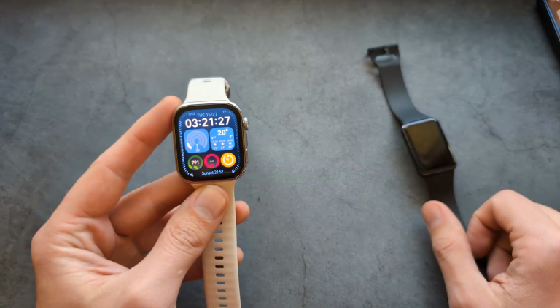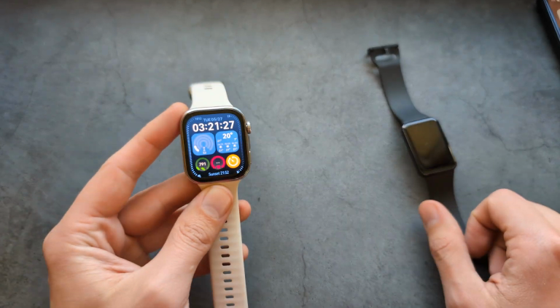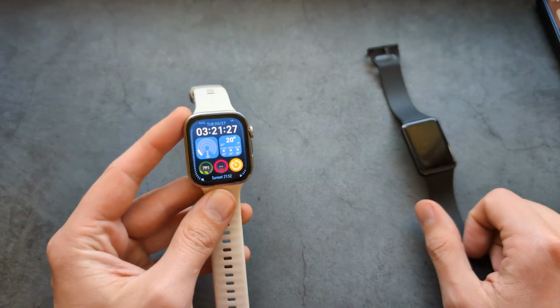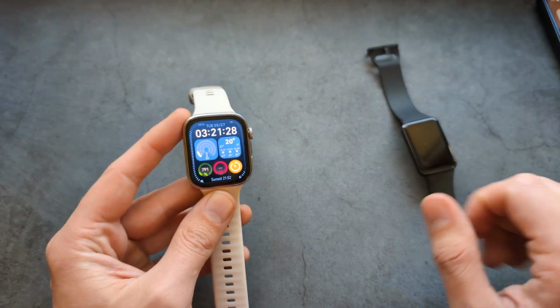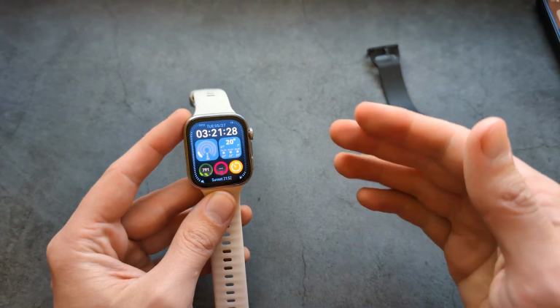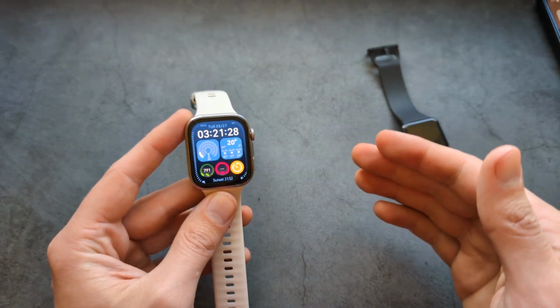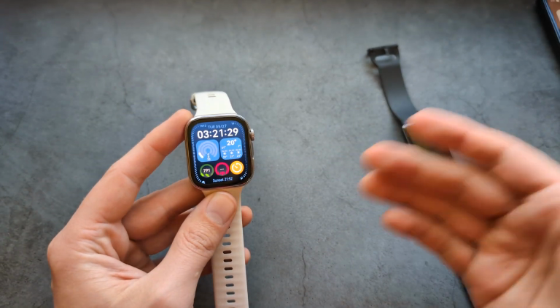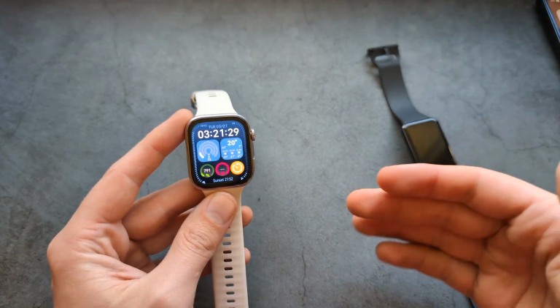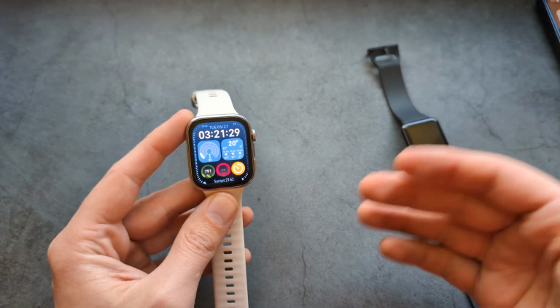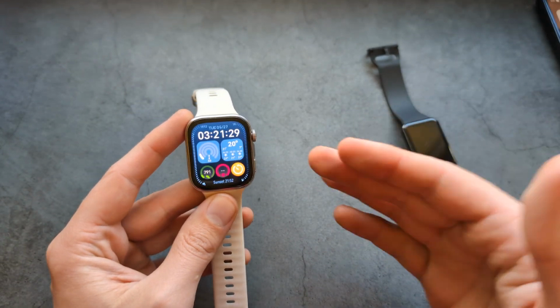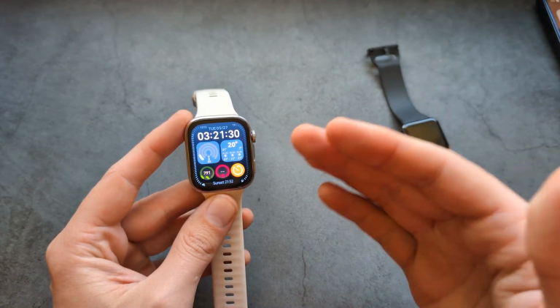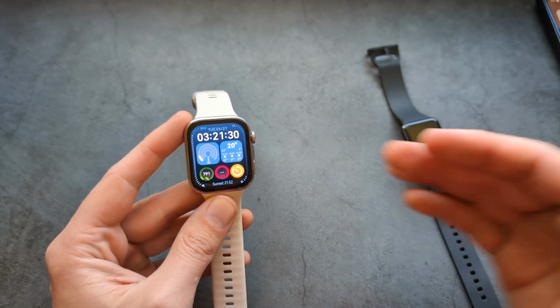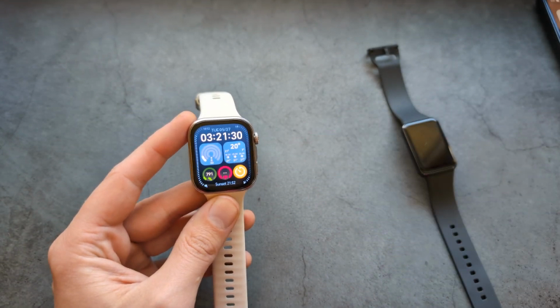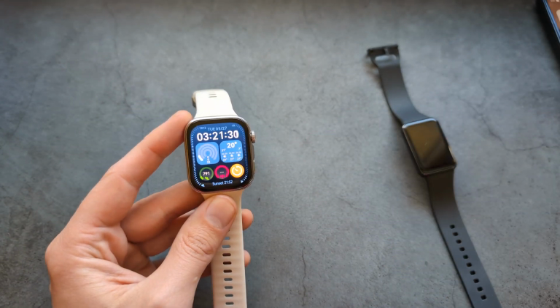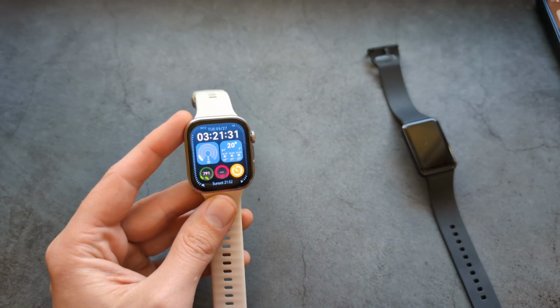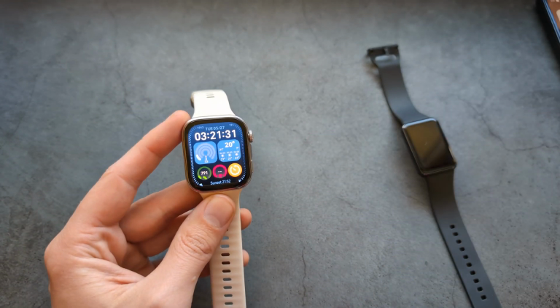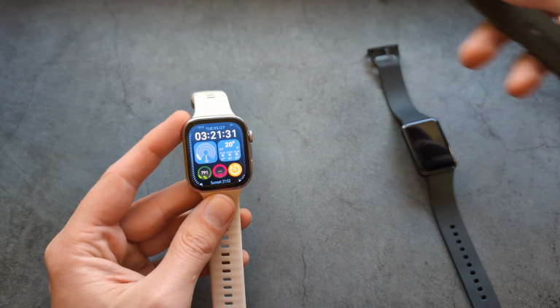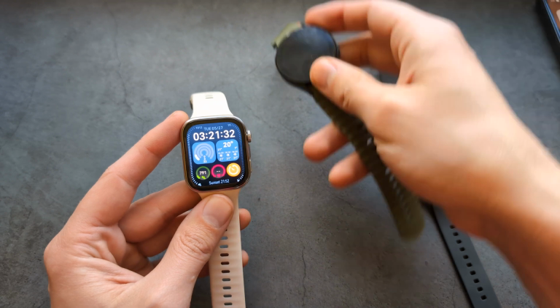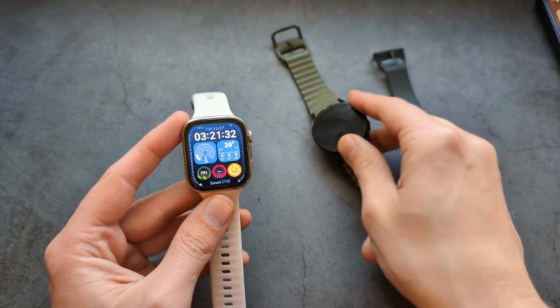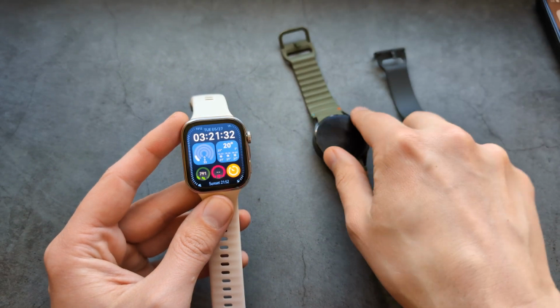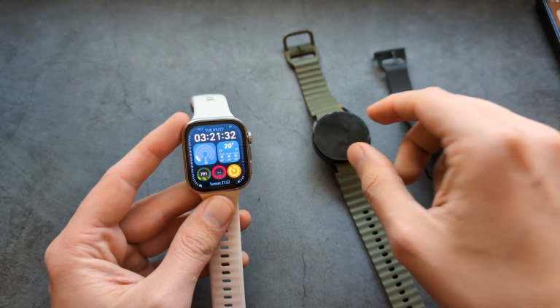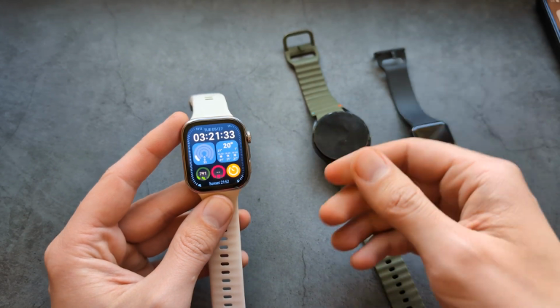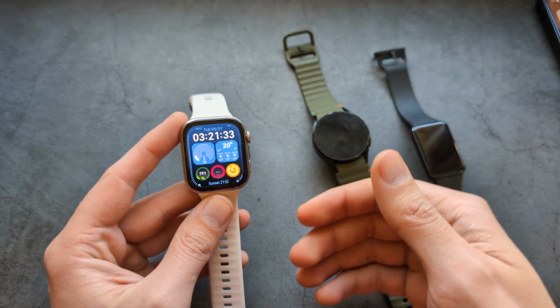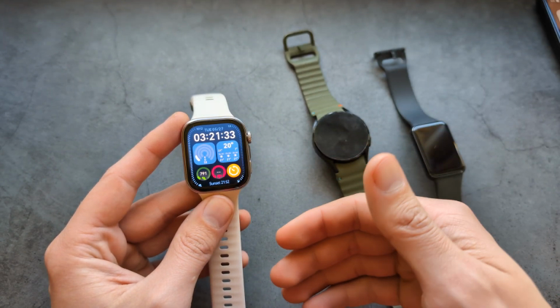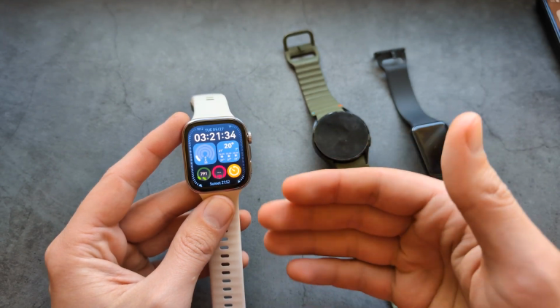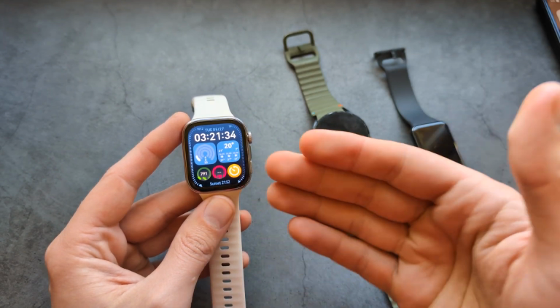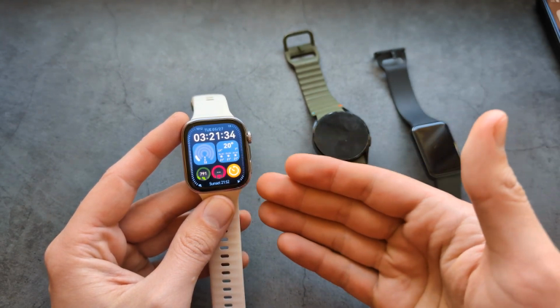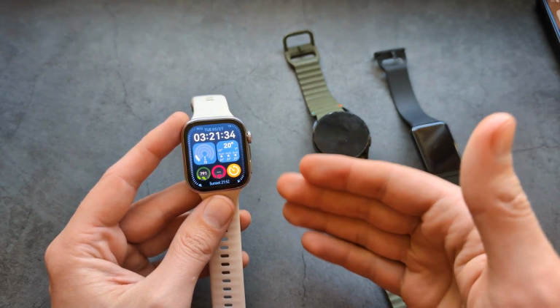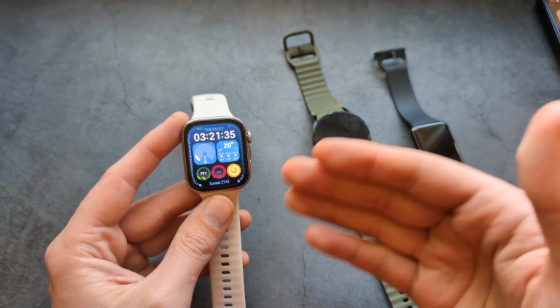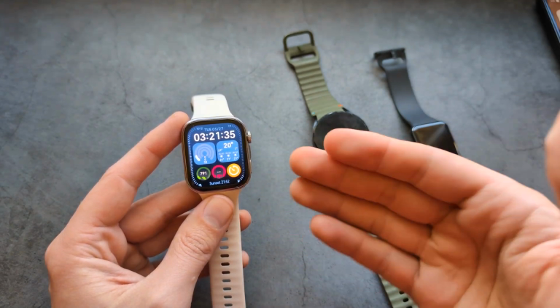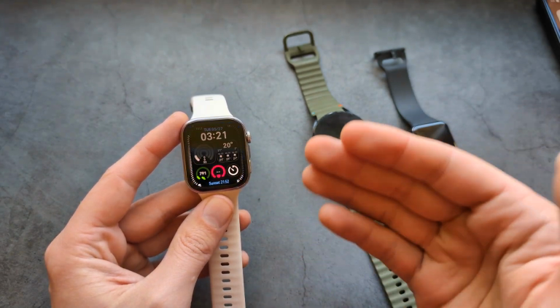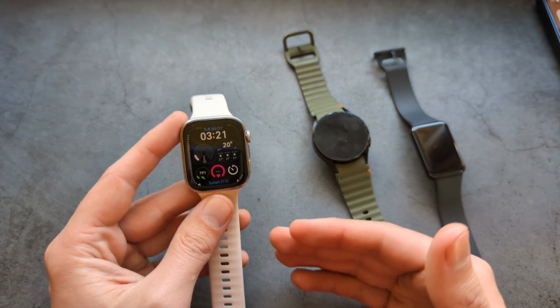So maybe if you need this feature — and I think this is actually a very useful feature — especially if you want to give this watch to an elderly person, you'll need to look elsewhere.